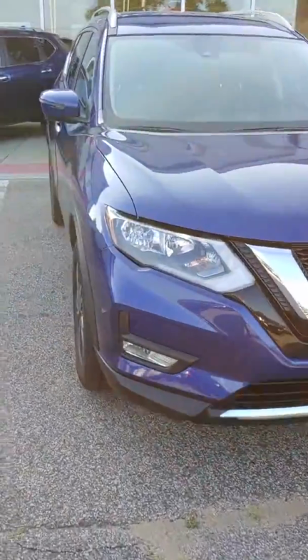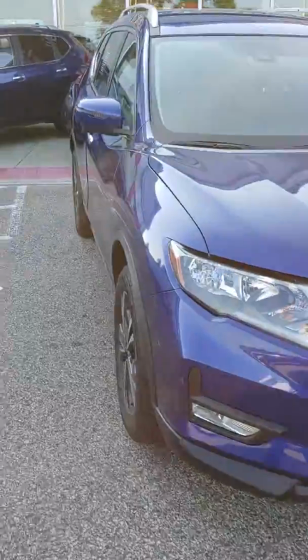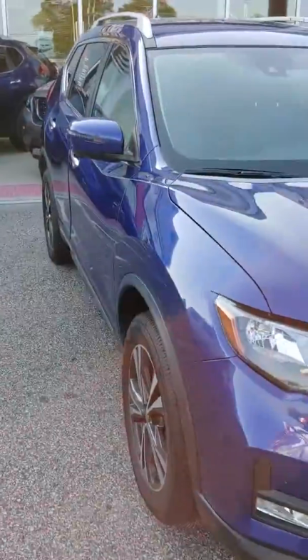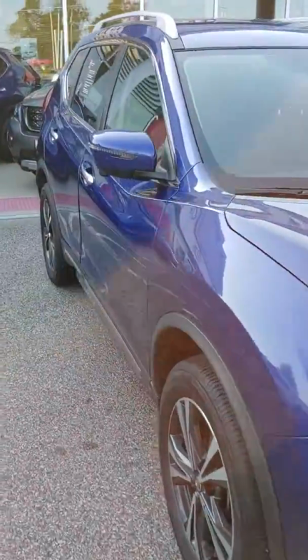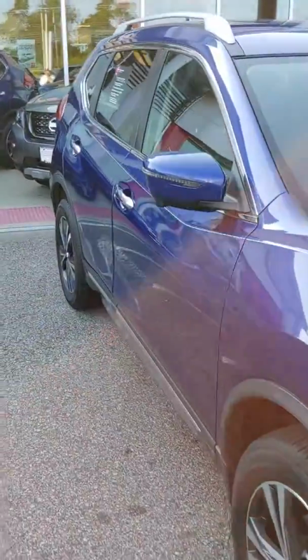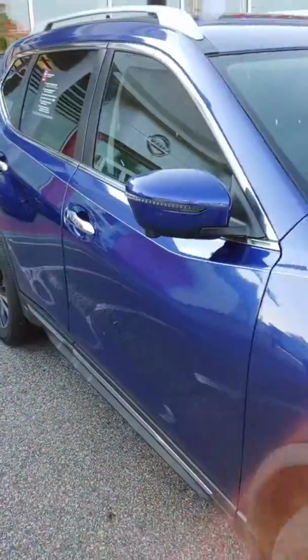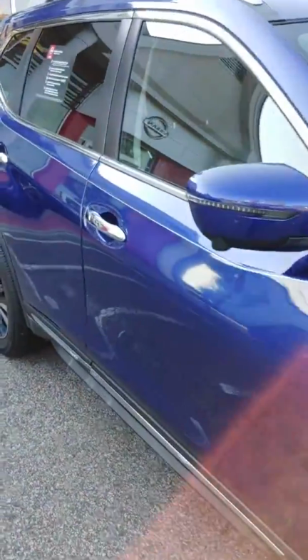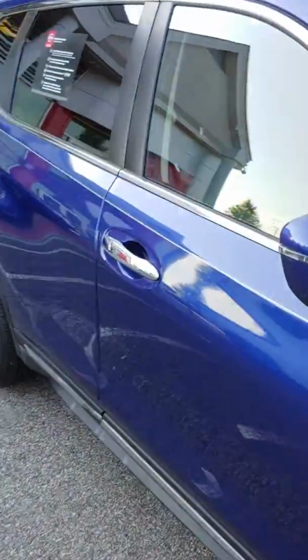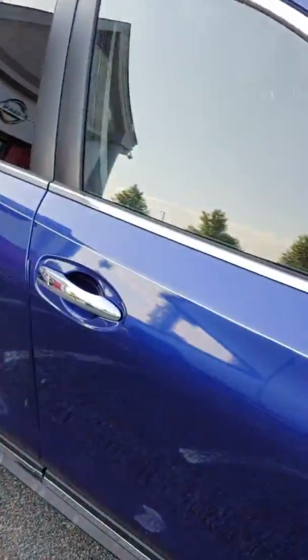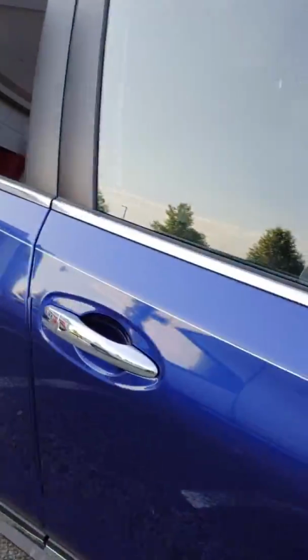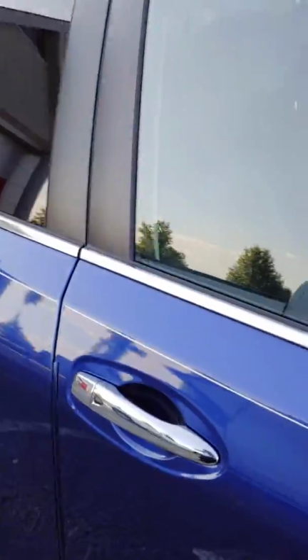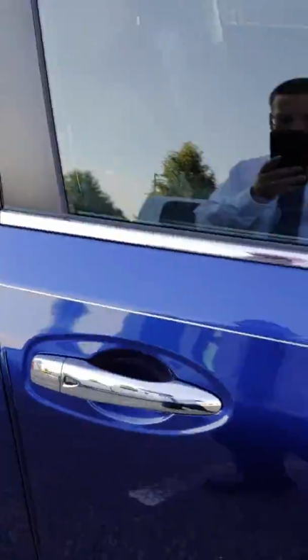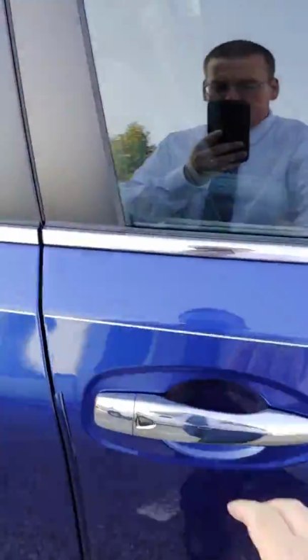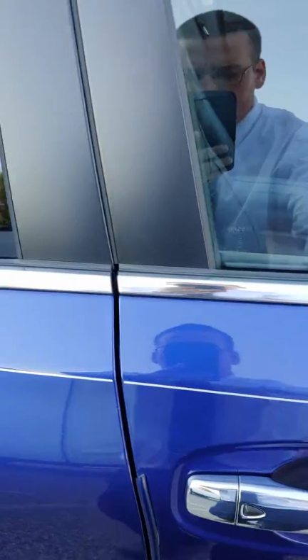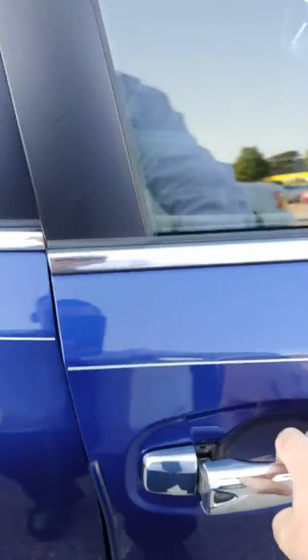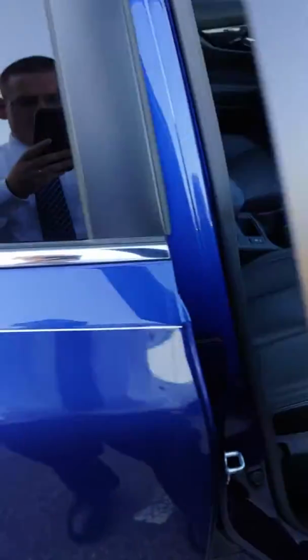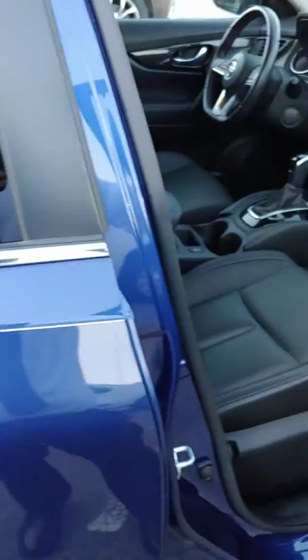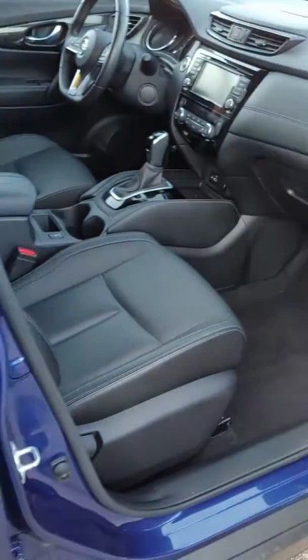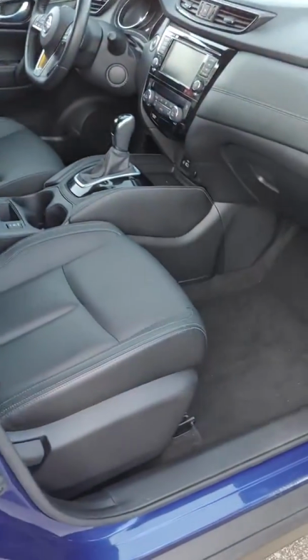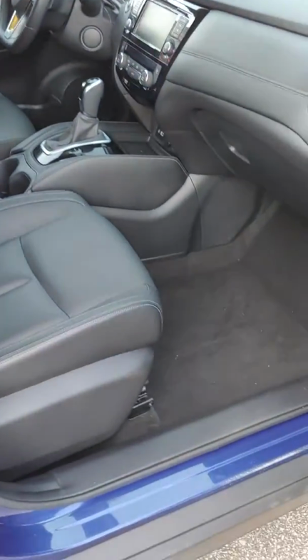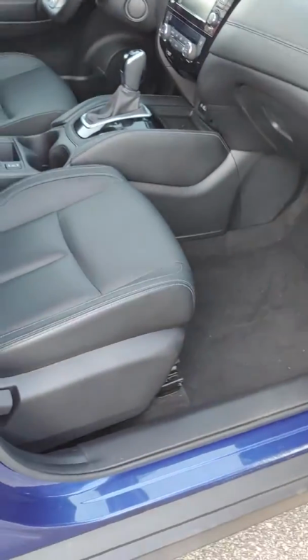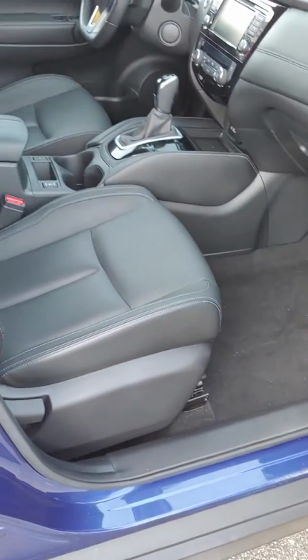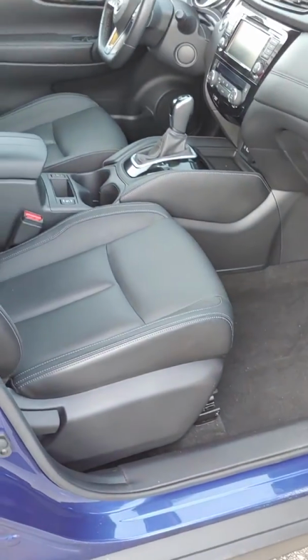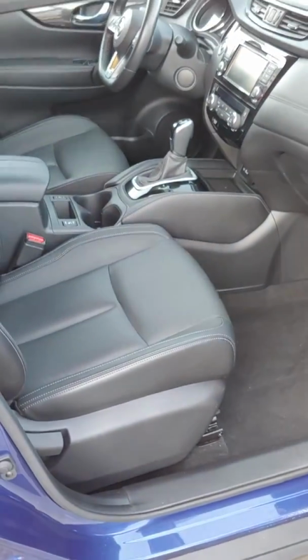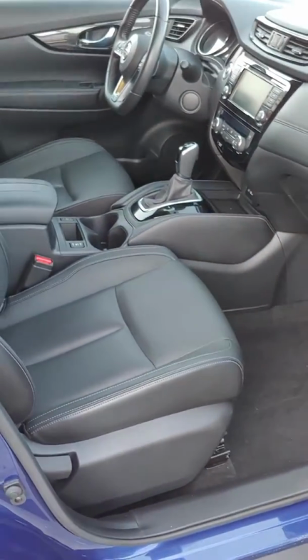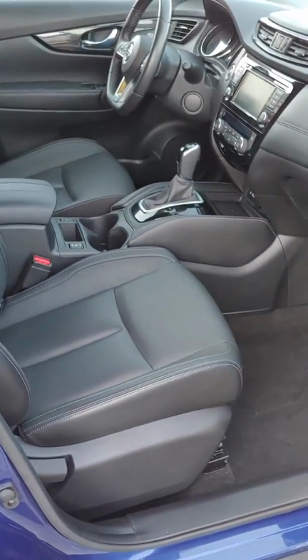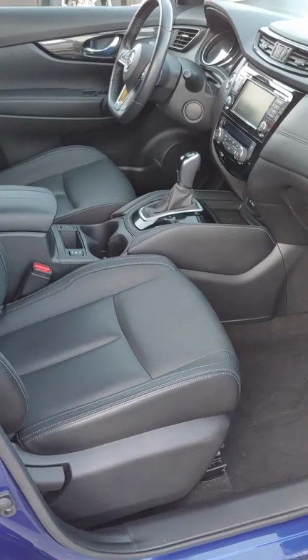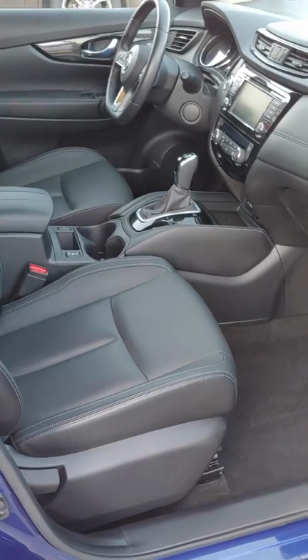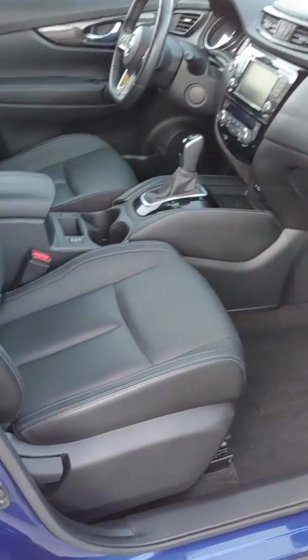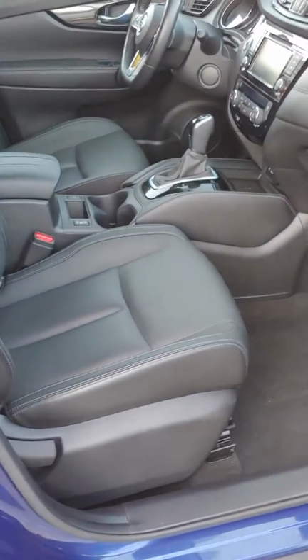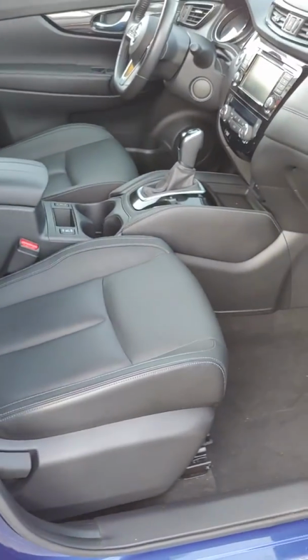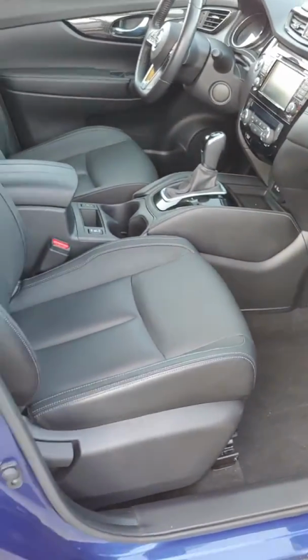Beautiful blue color over here. Coming around to the passenger side — adjustable passenger seat, beautiful black leather.